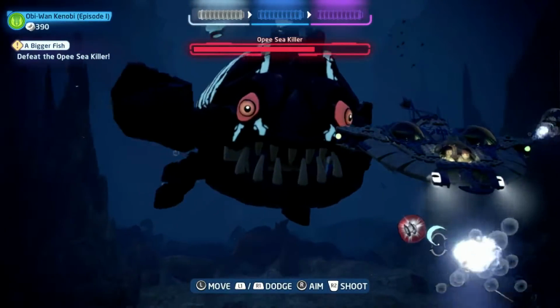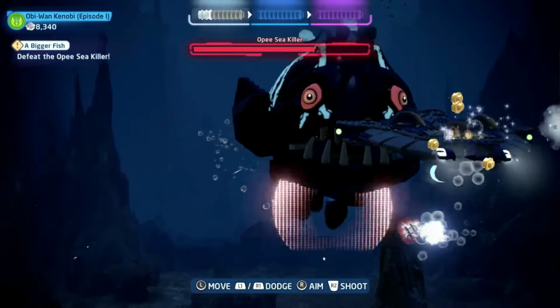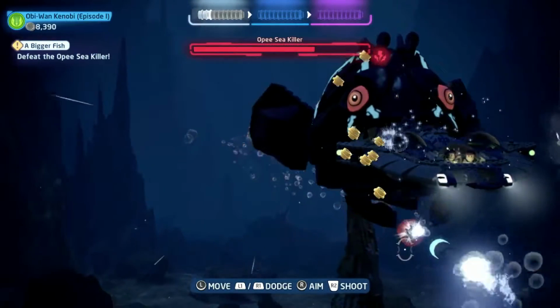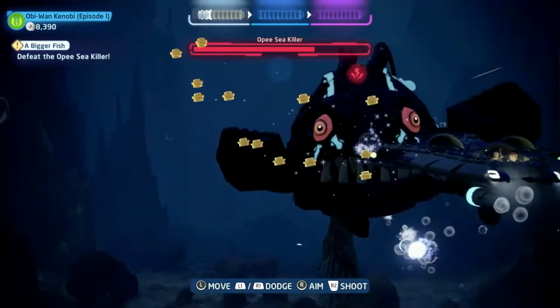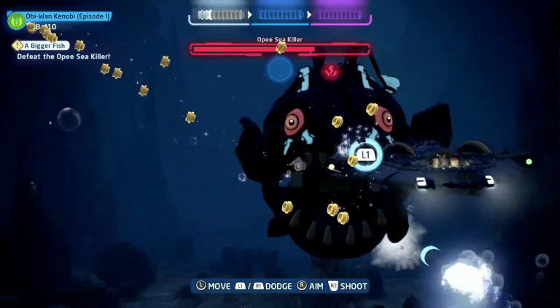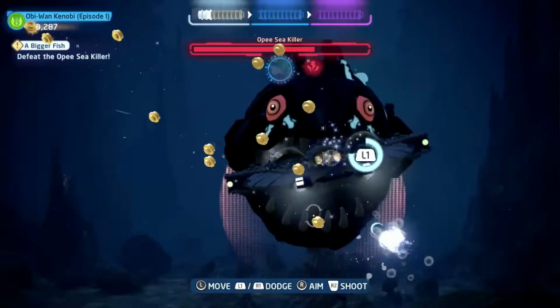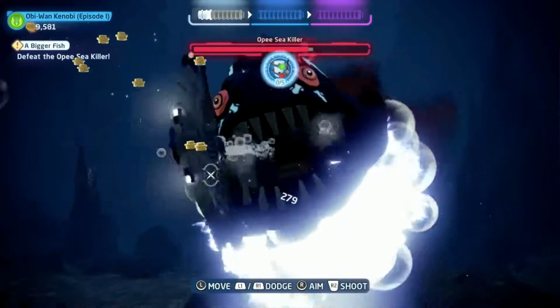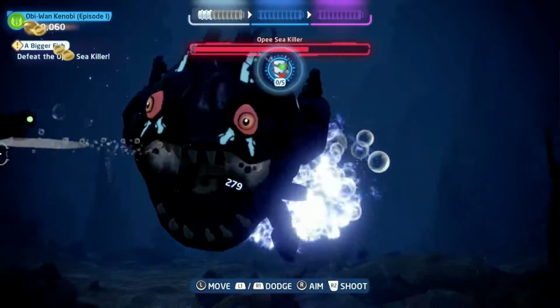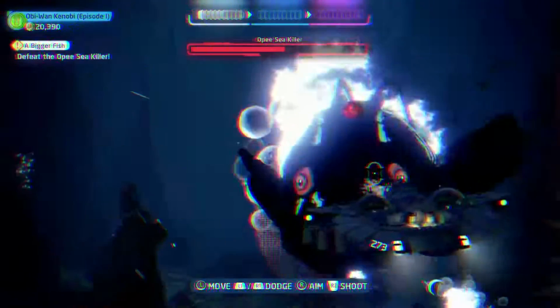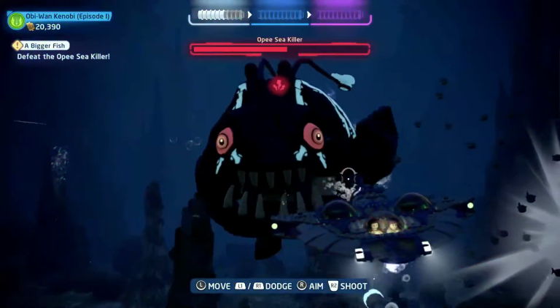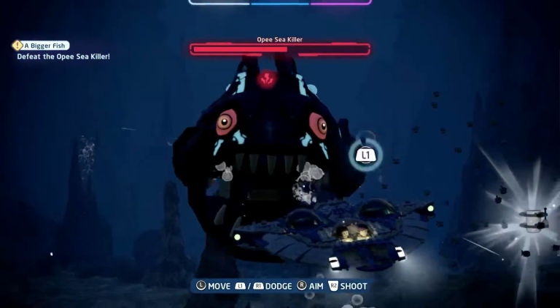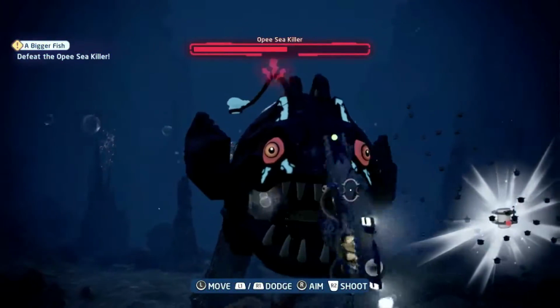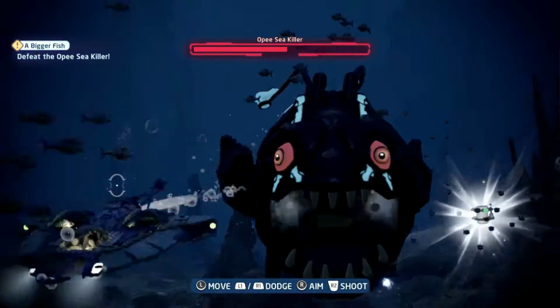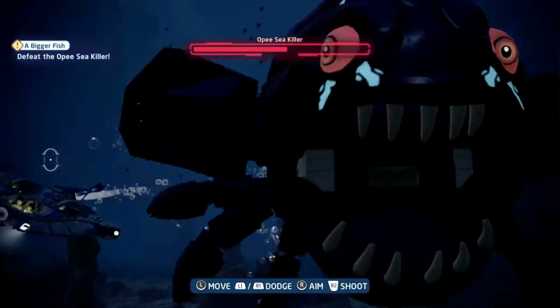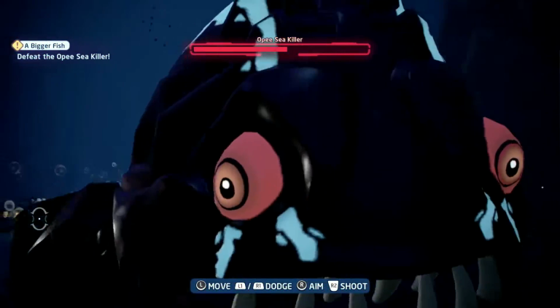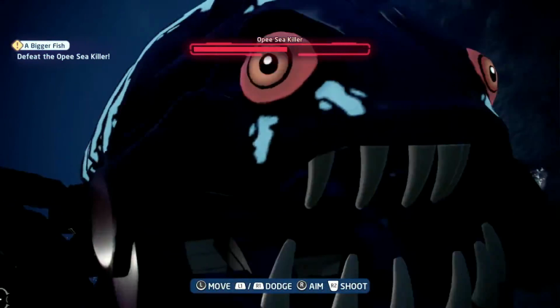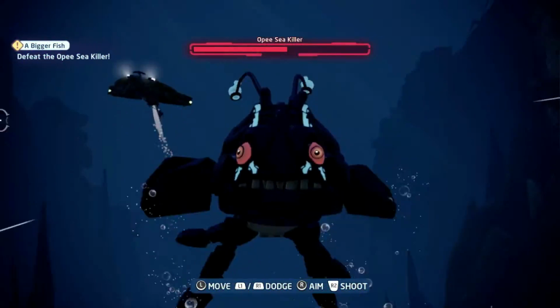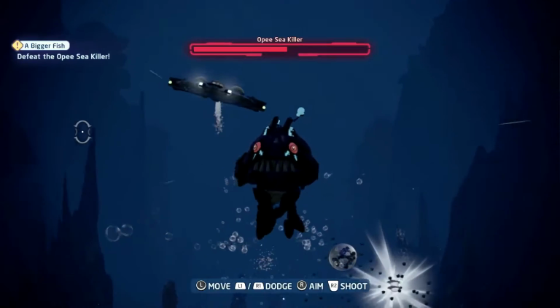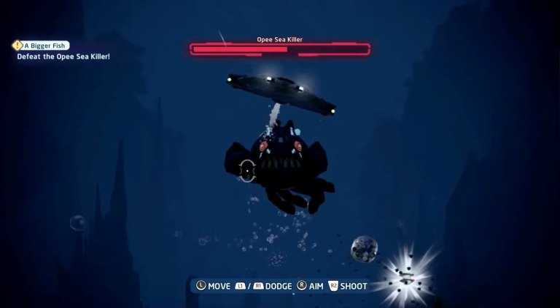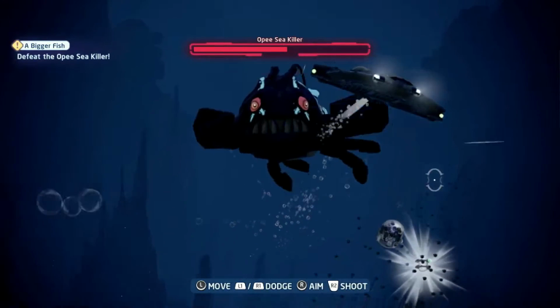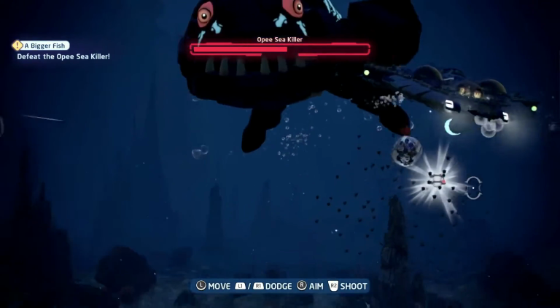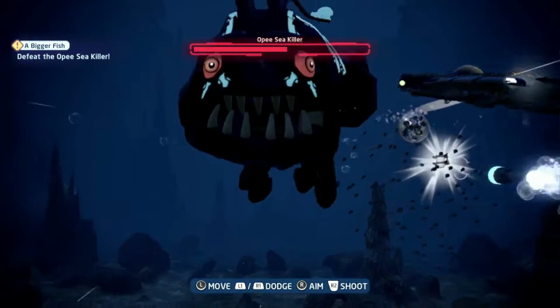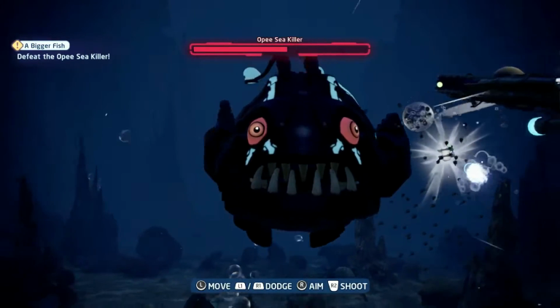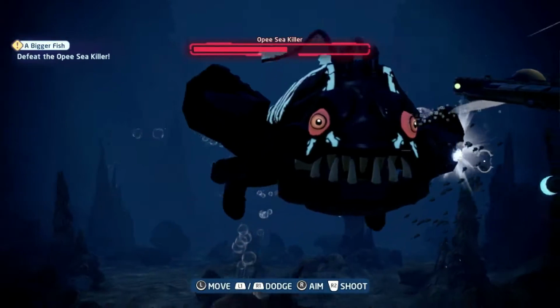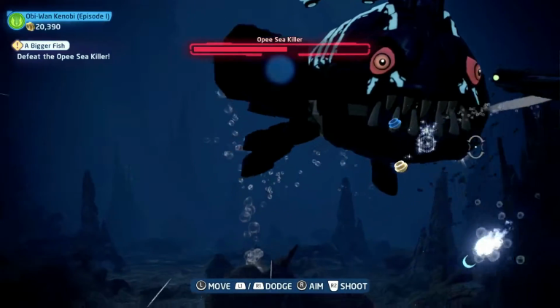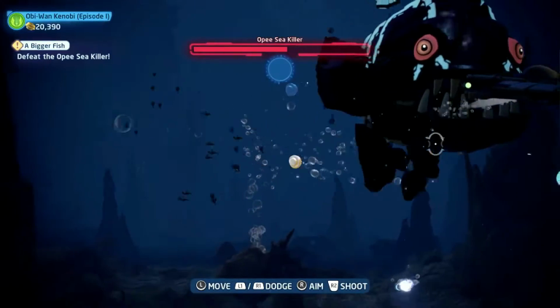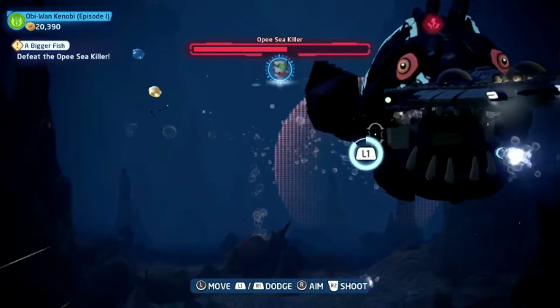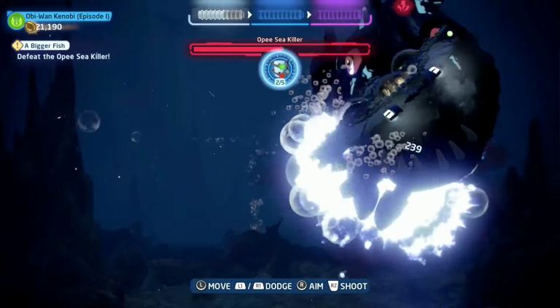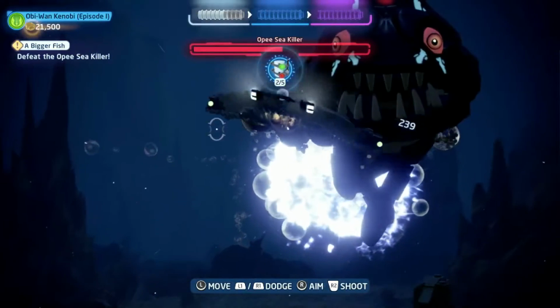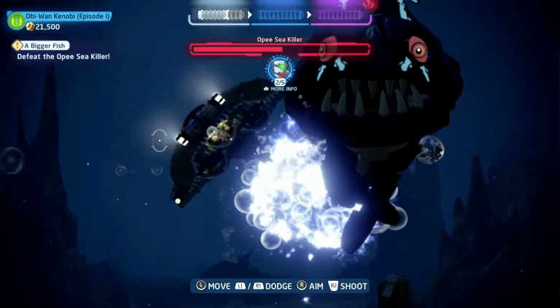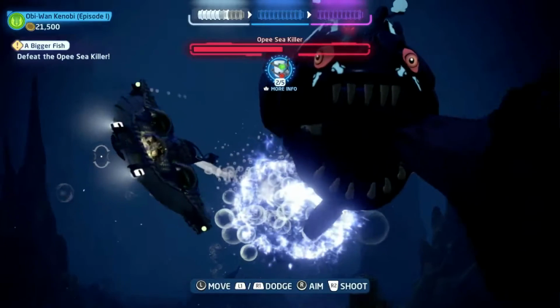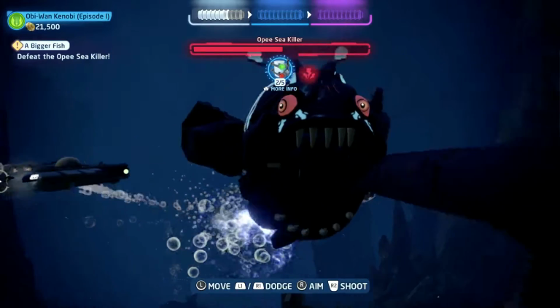All of the minikits in this level just float by in bubbles. All you need to do is shoot them with the missiles from the Gung-Gun sub and you'll get them.